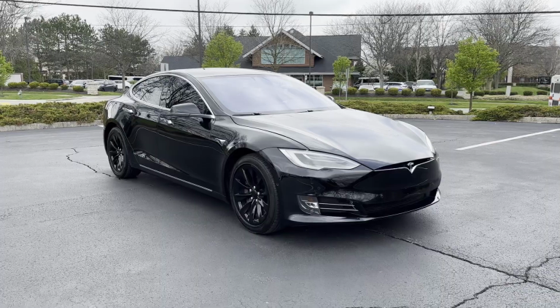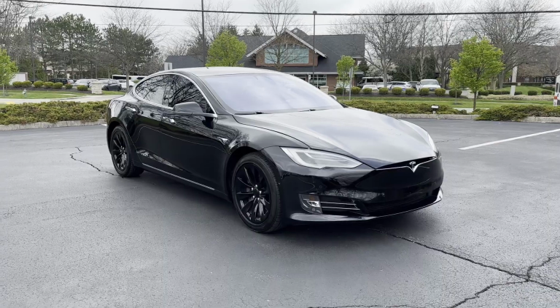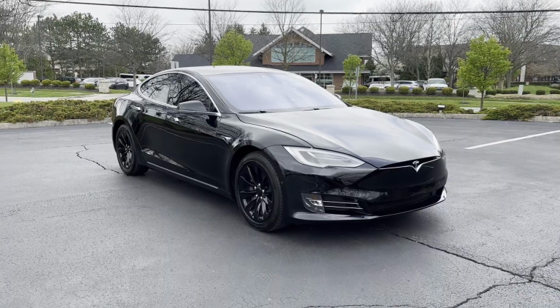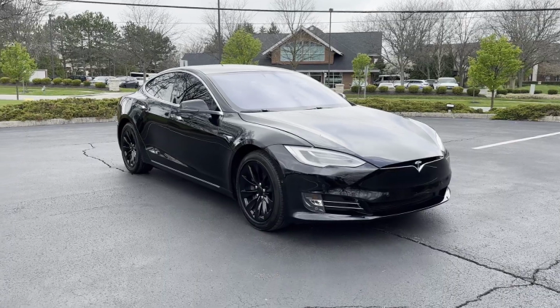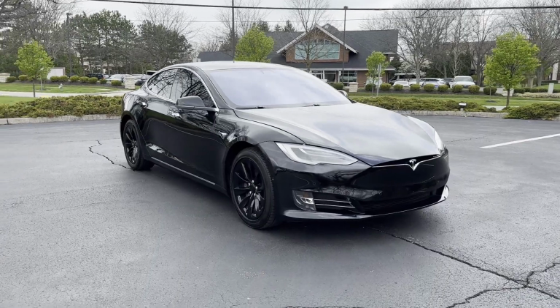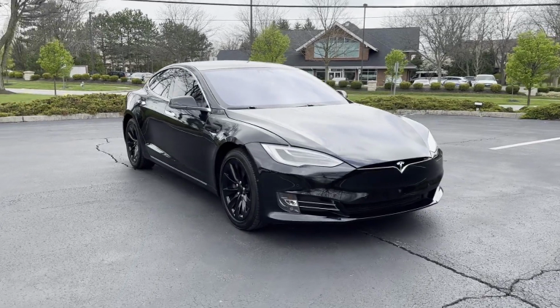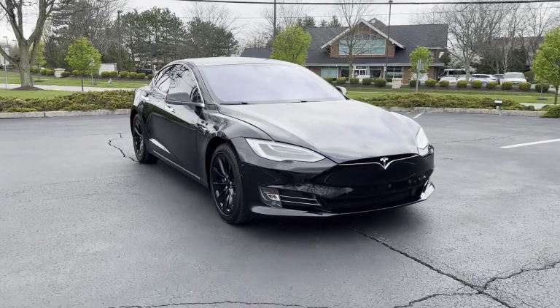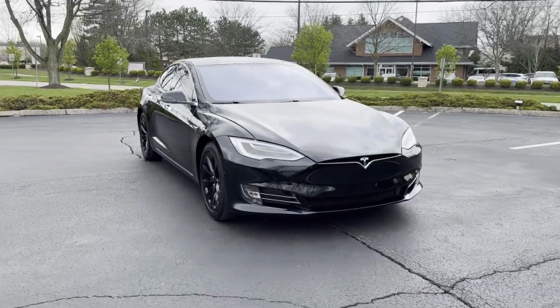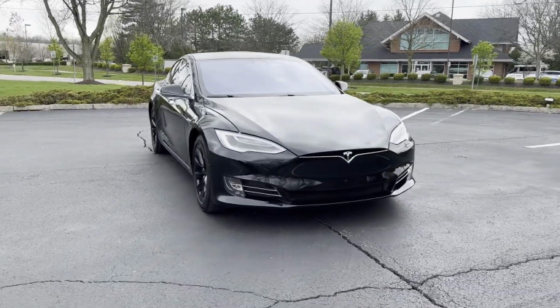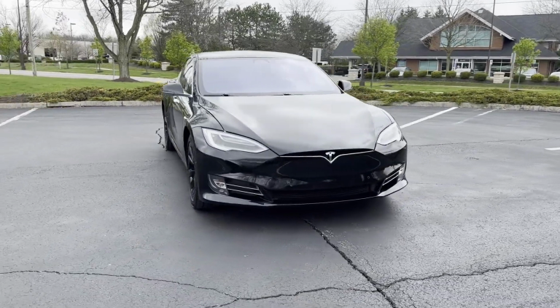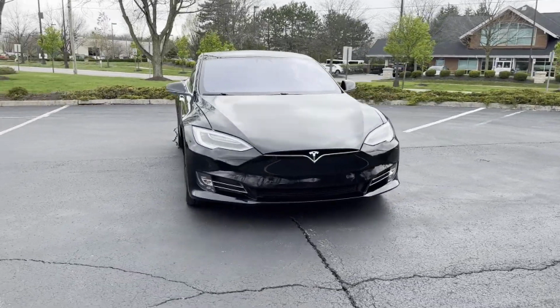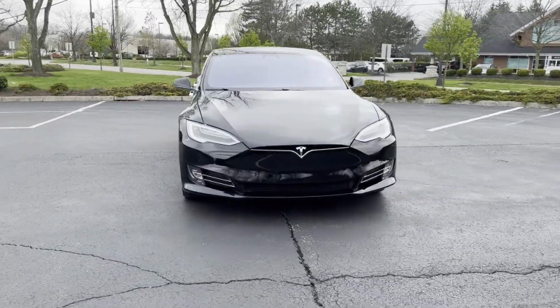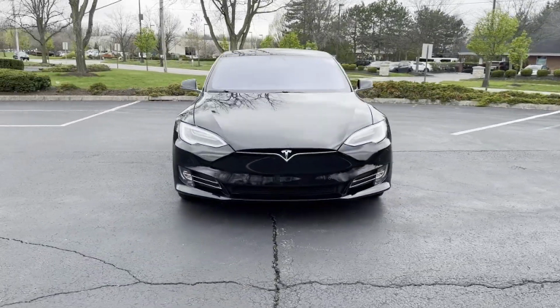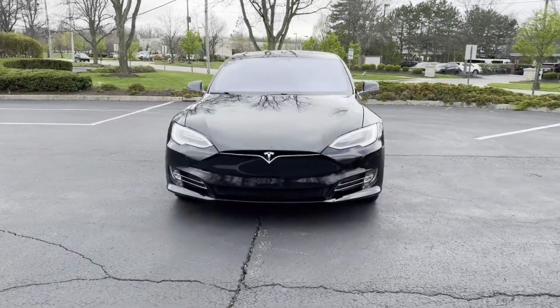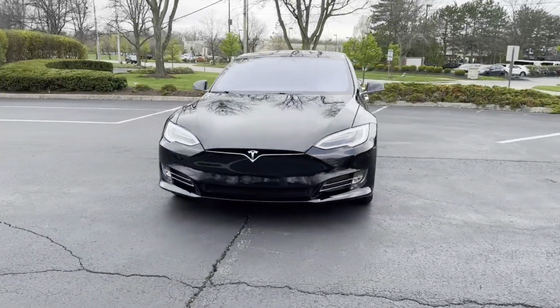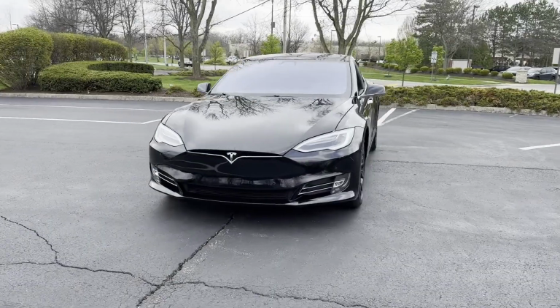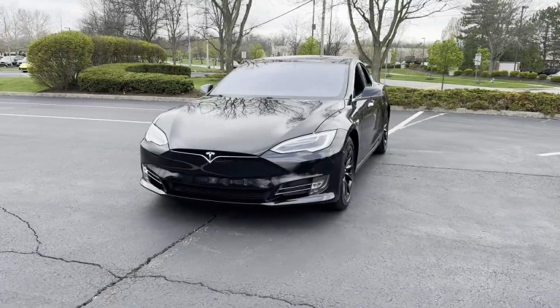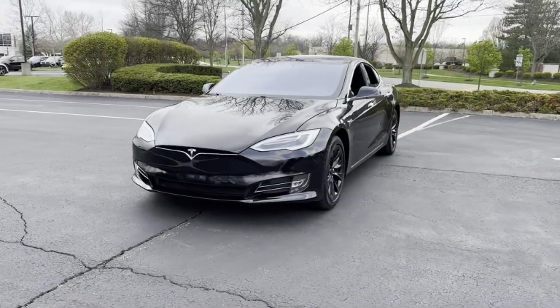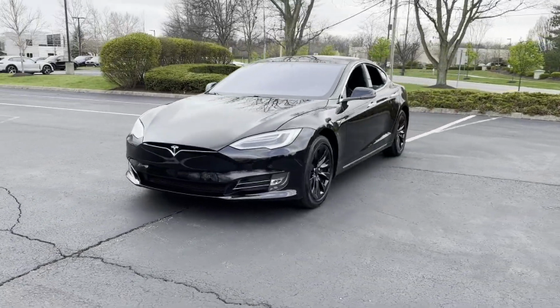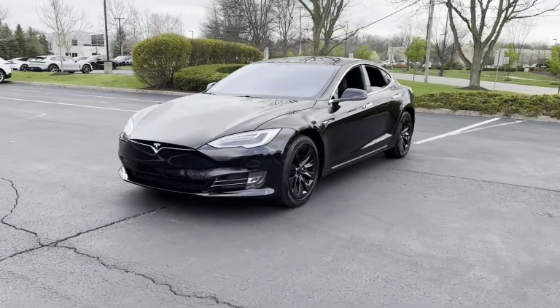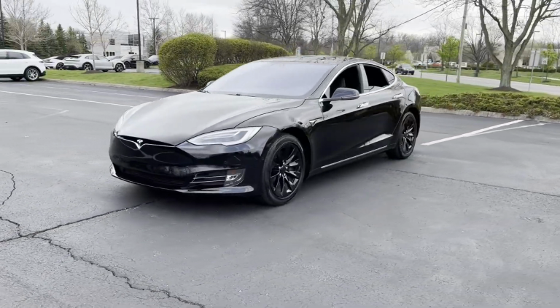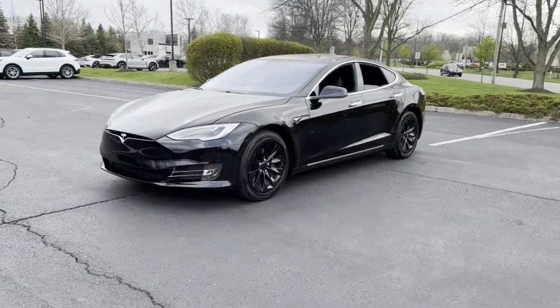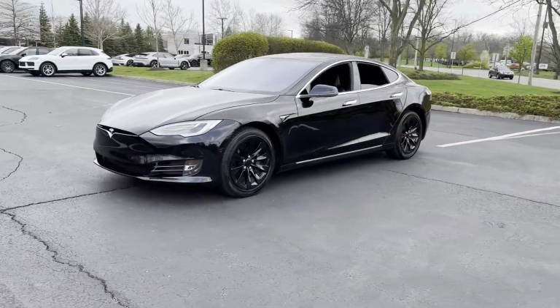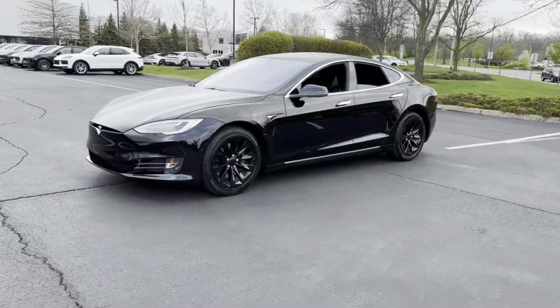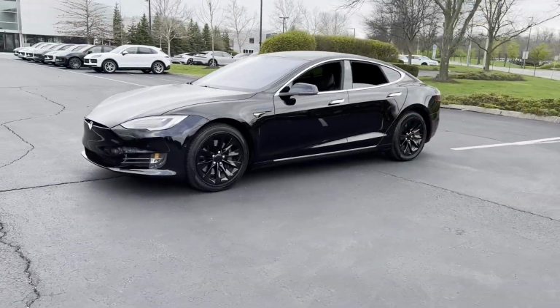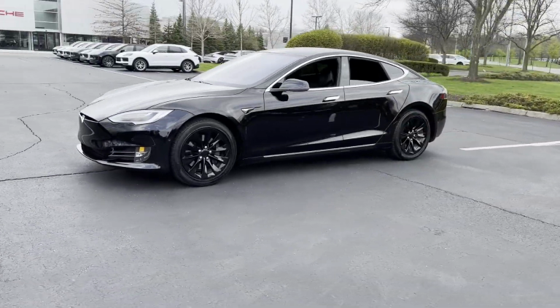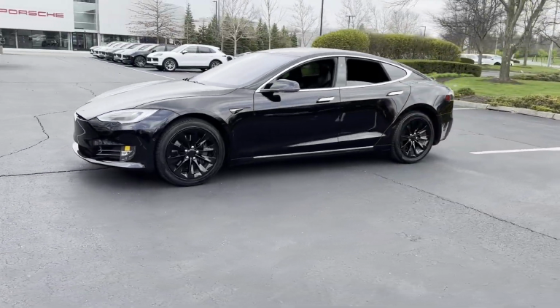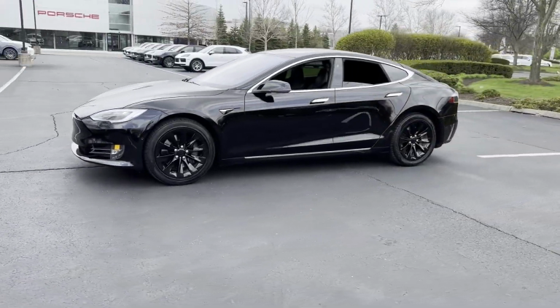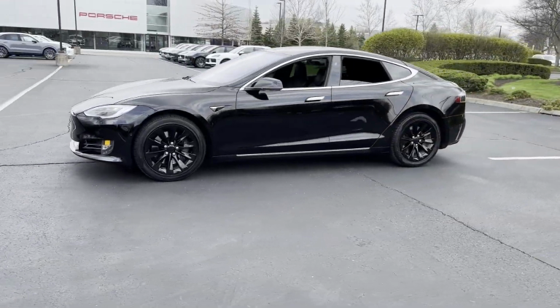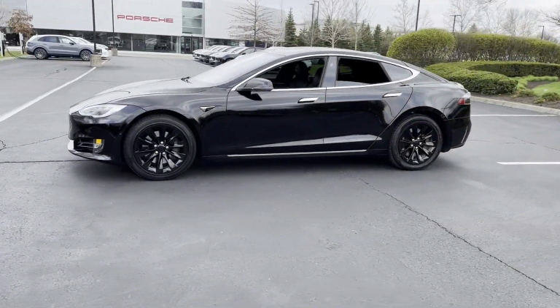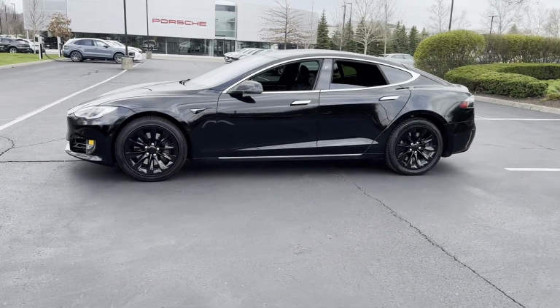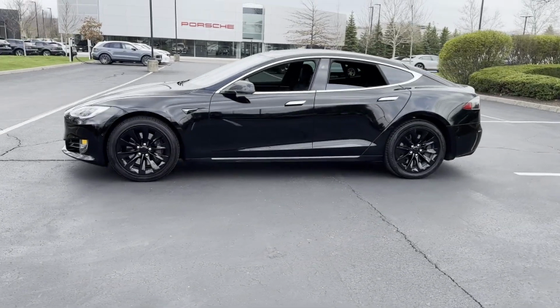2018 Tesla Model S with less than 67,000 miles on the odometer. This sedan combines safety and comfort with style and performance.